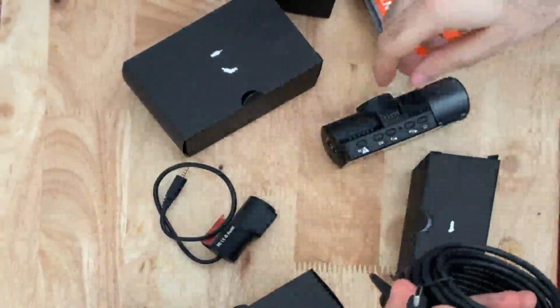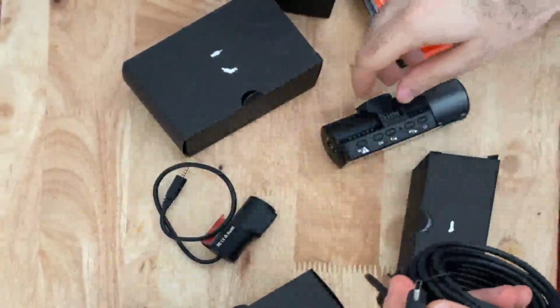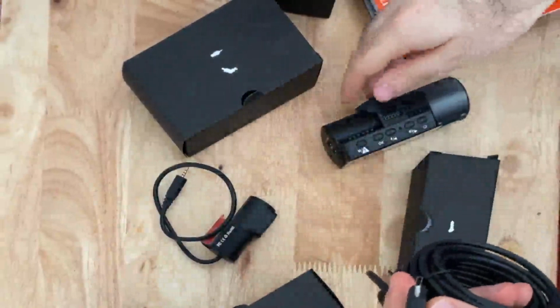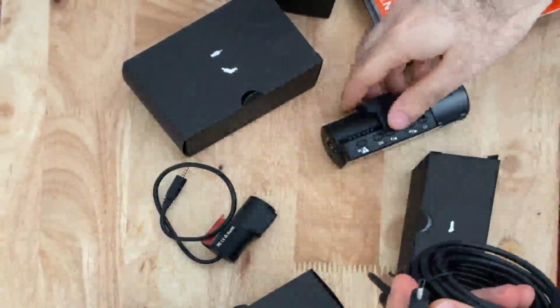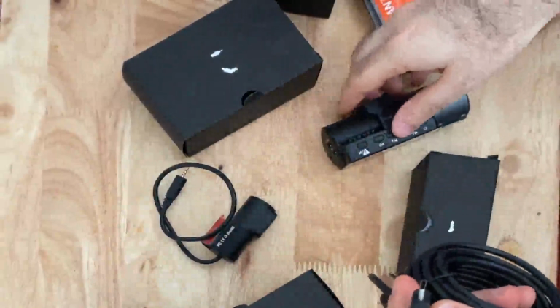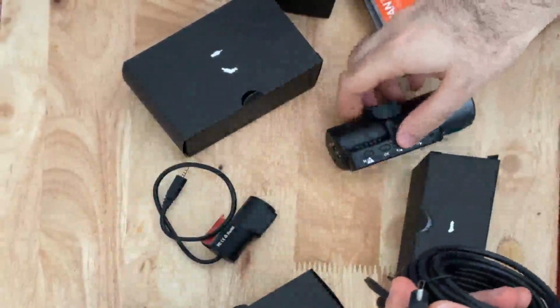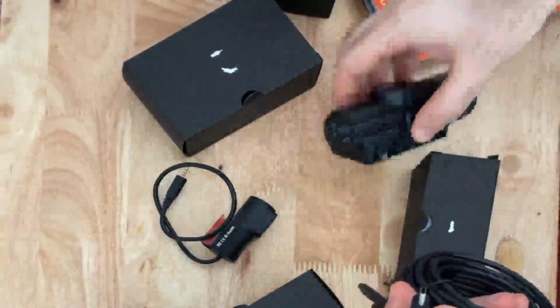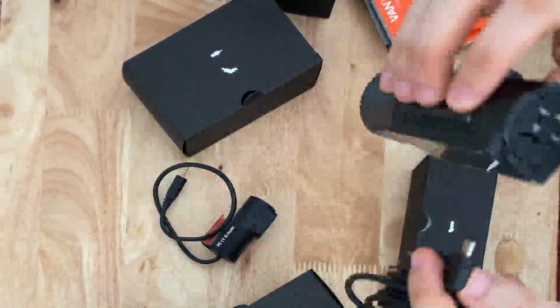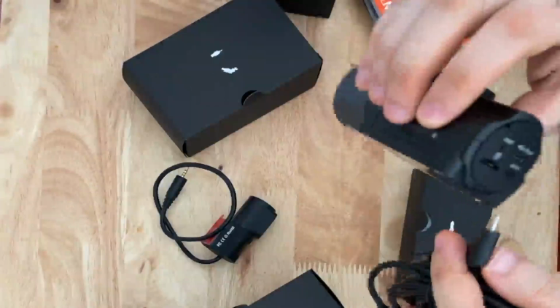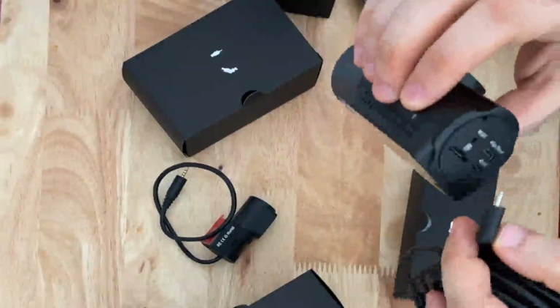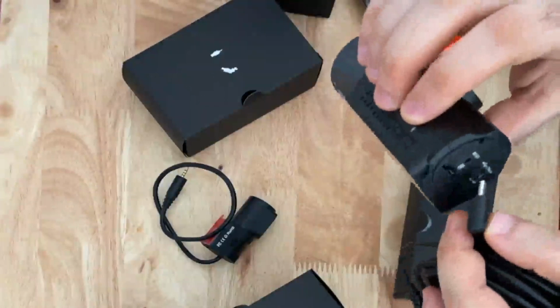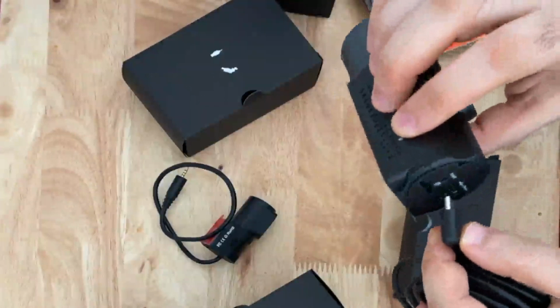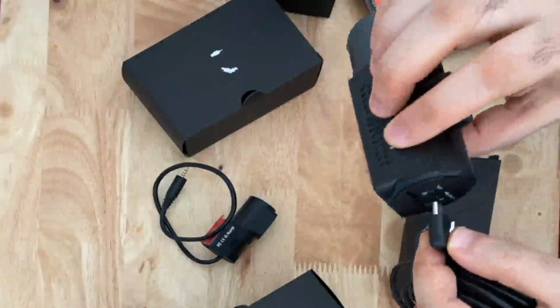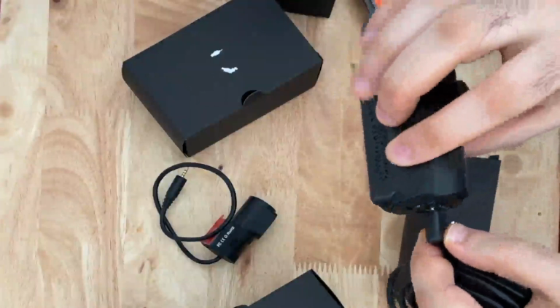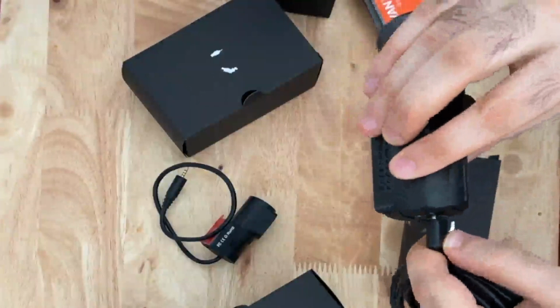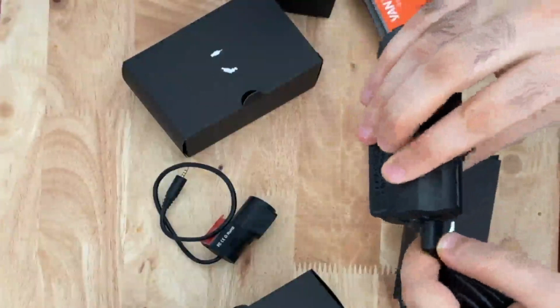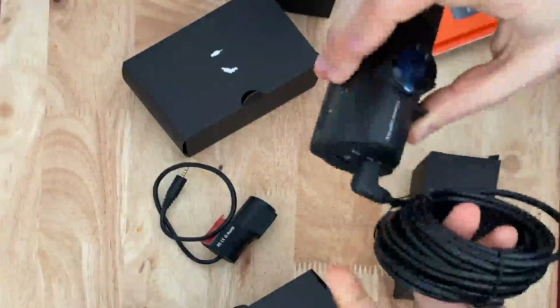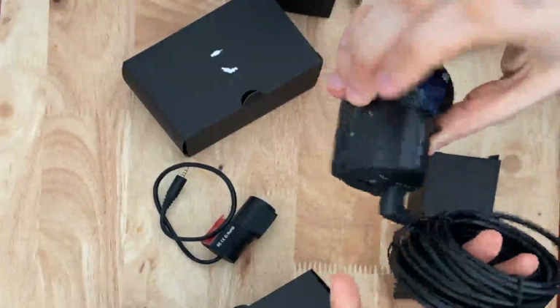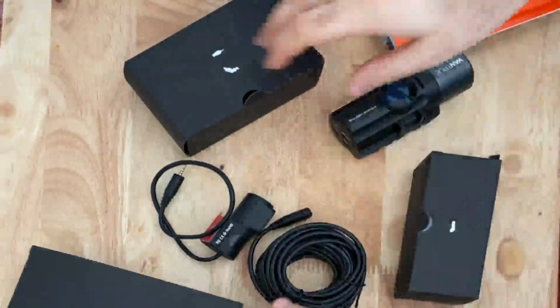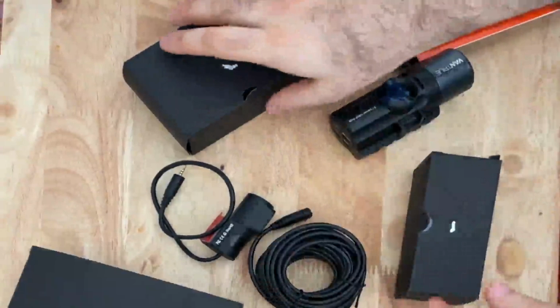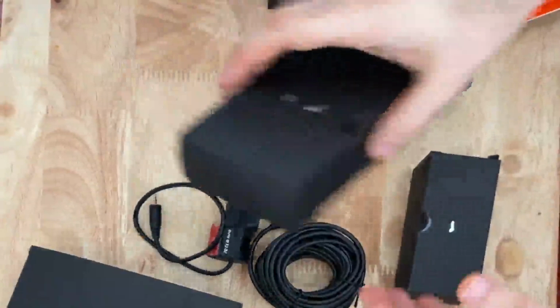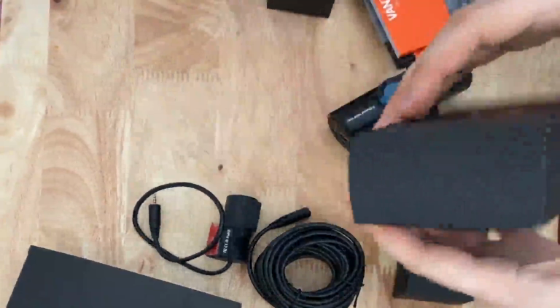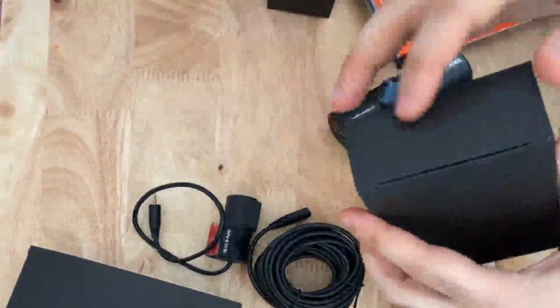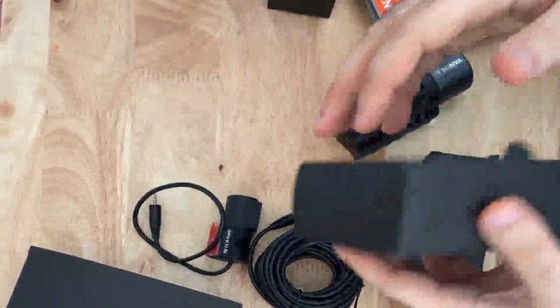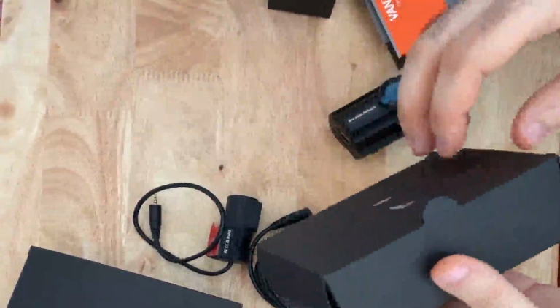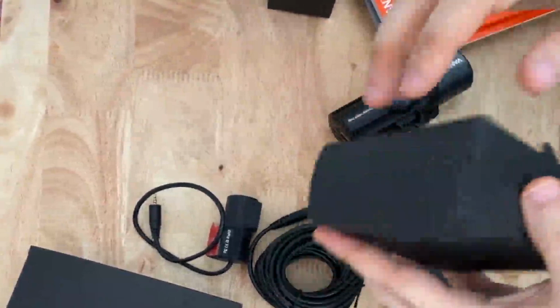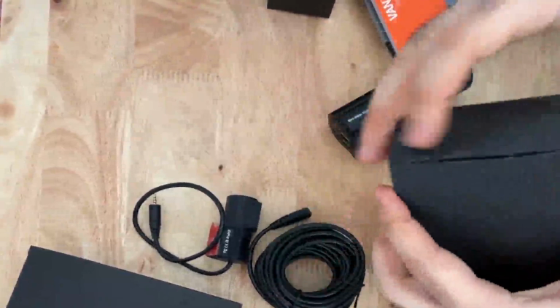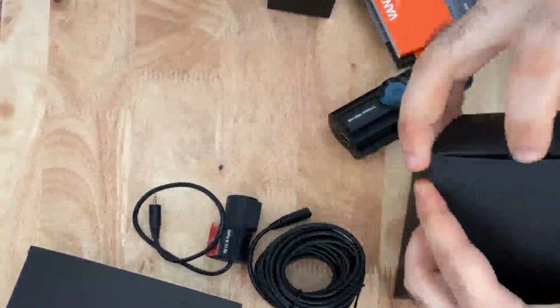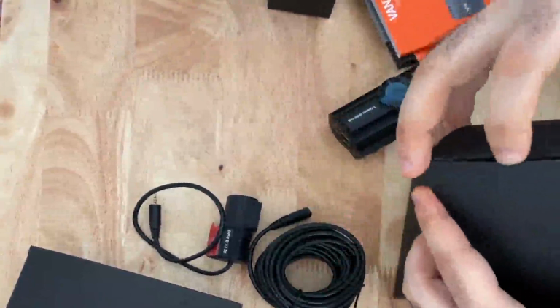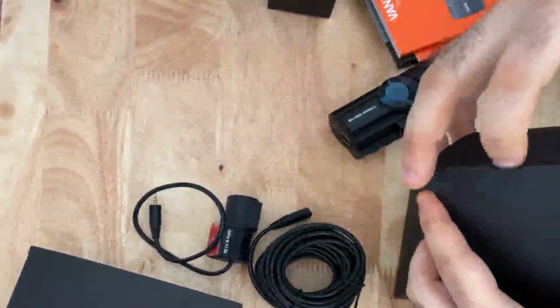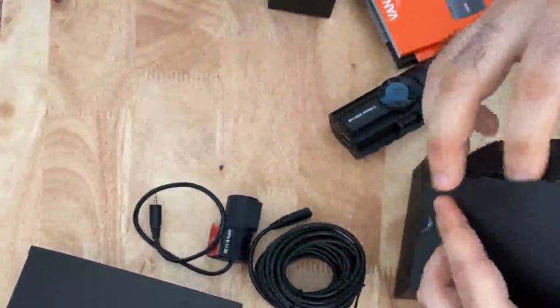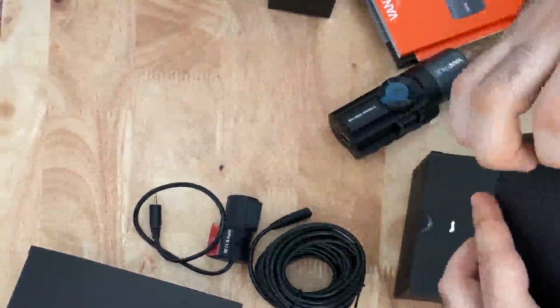Inside the box there's a well-written manual with easy-to-follow instructions. I didn't read them too much since everything is pretty self-explanatory. That said, the instructions and pictures are intuitive and easy to follow.